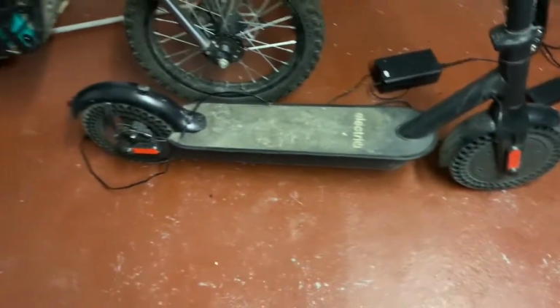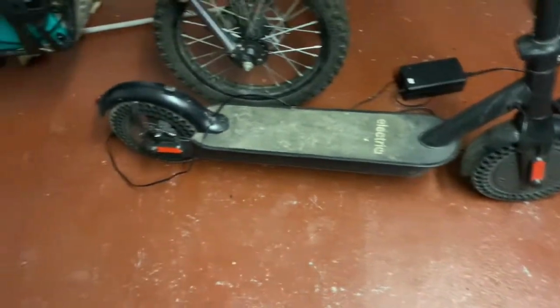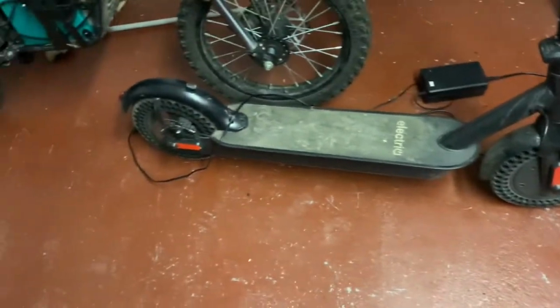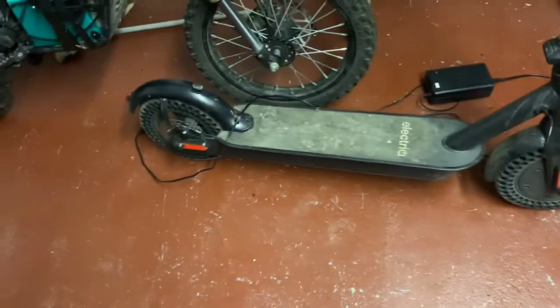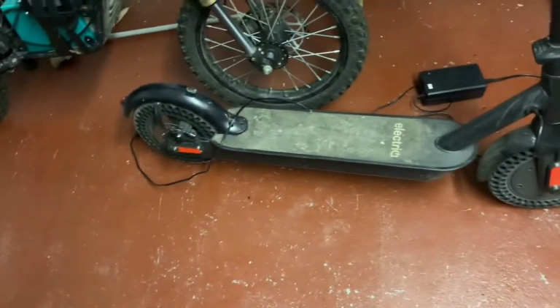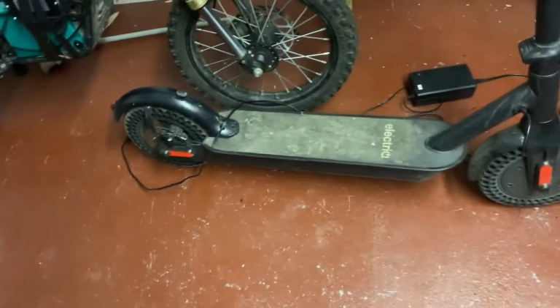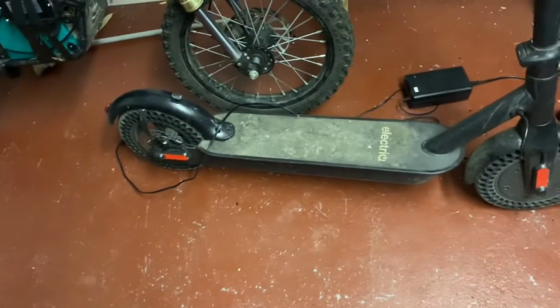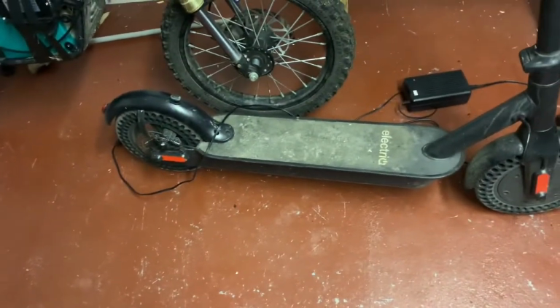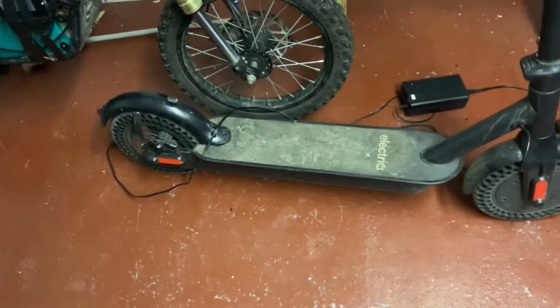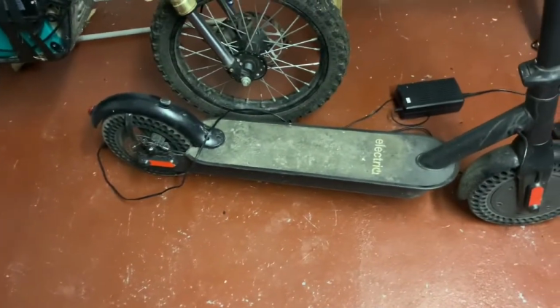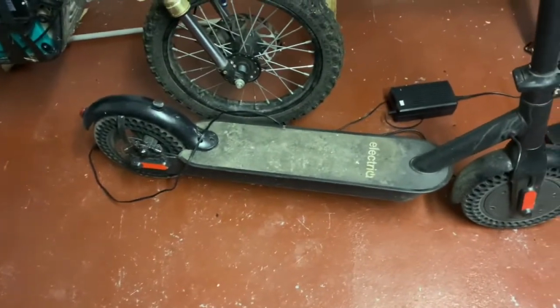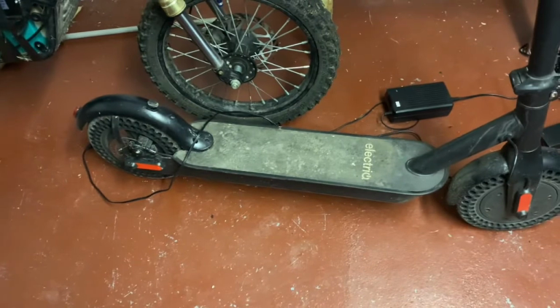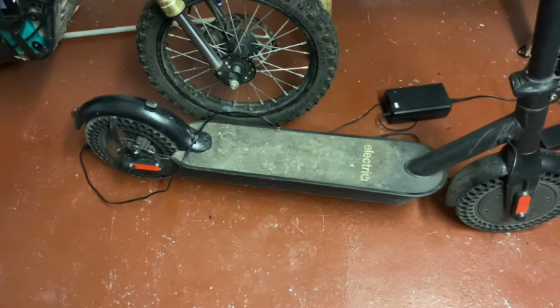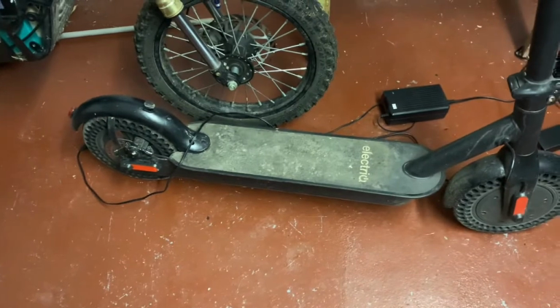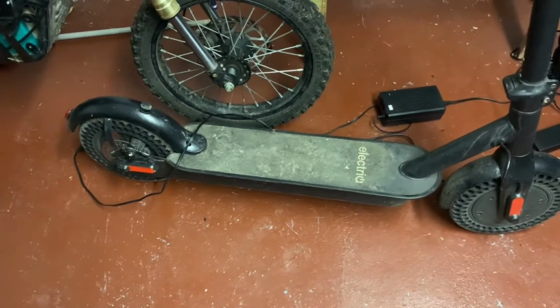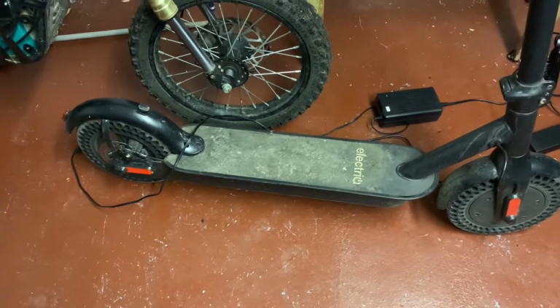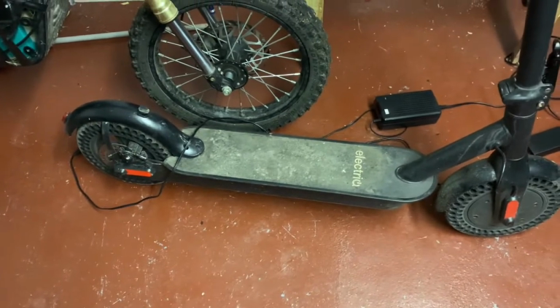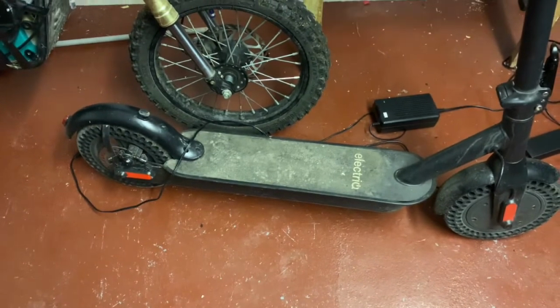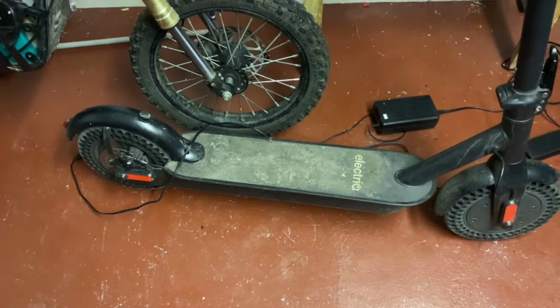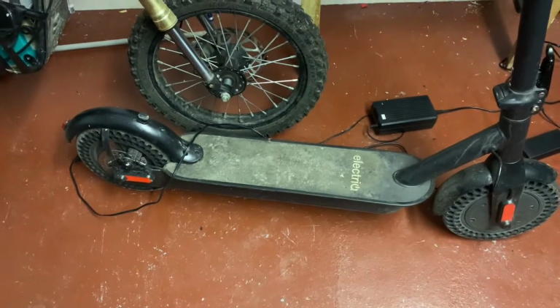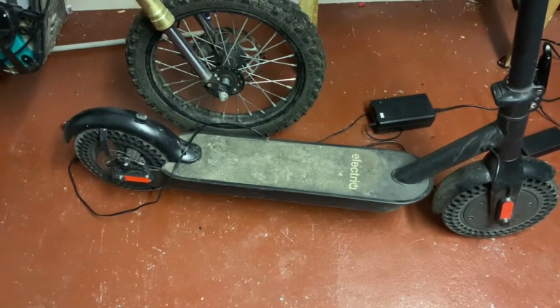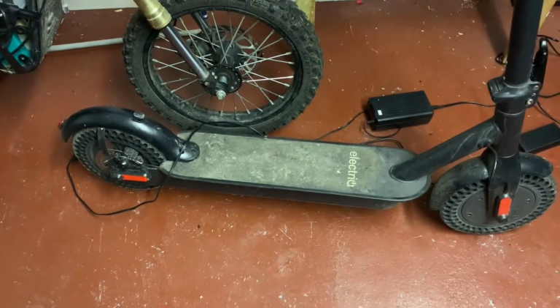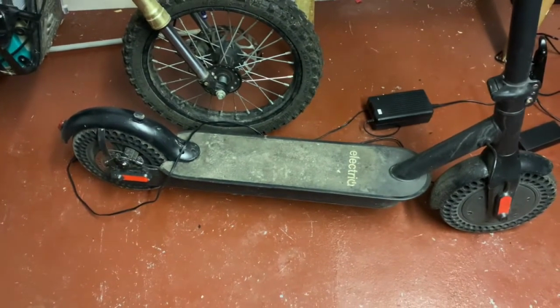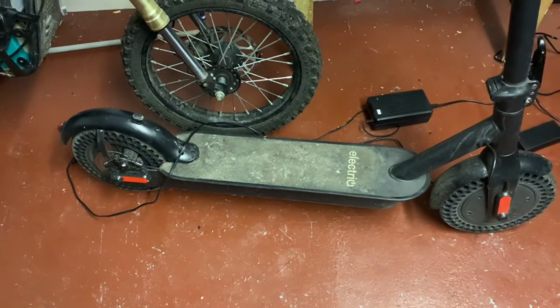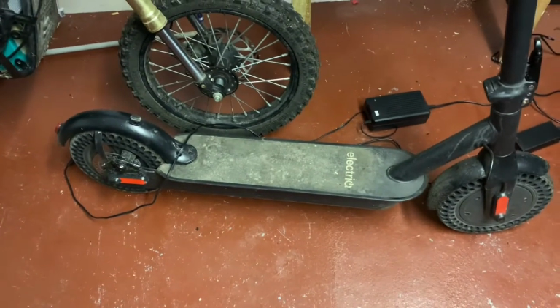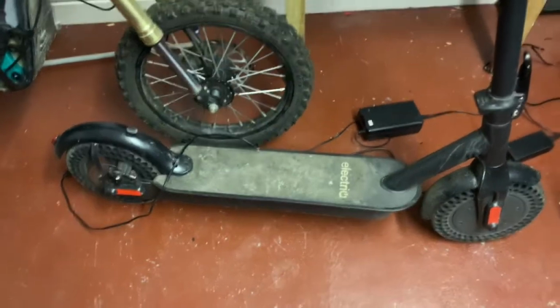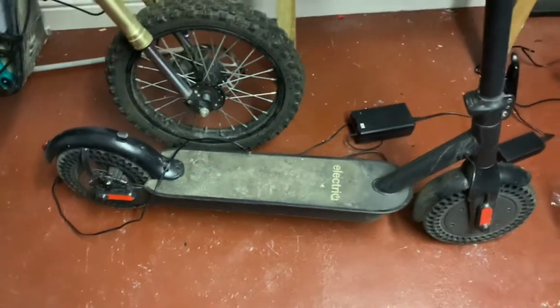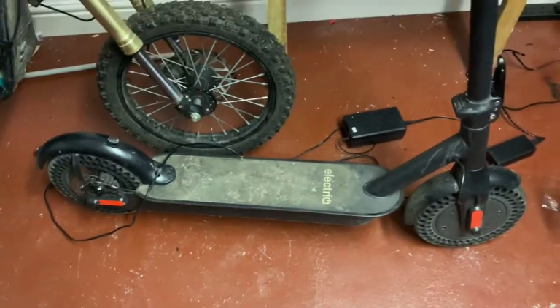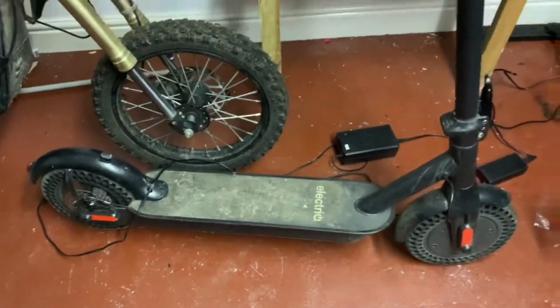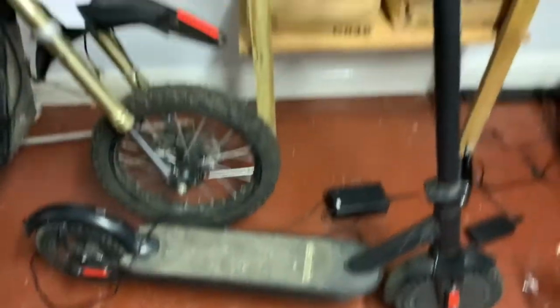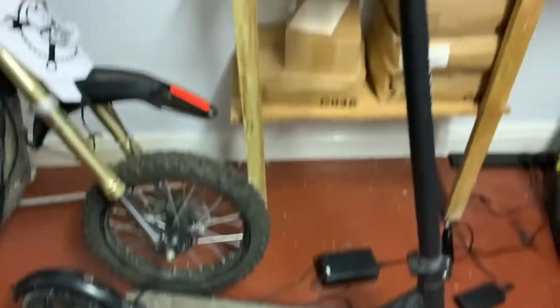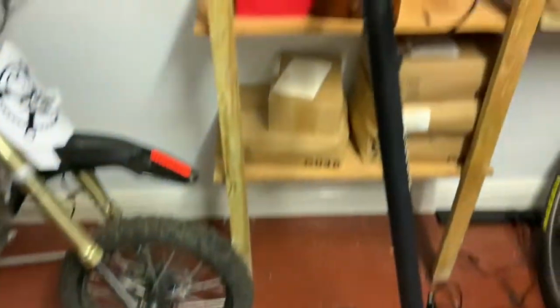I'm glad I got the 17.4 watt-hour battery and not that 8 — just a little battery would have been a nightmare, because it's got loads of battery.